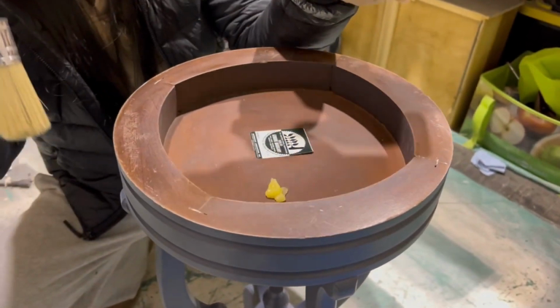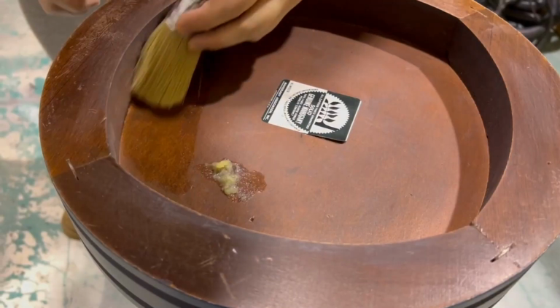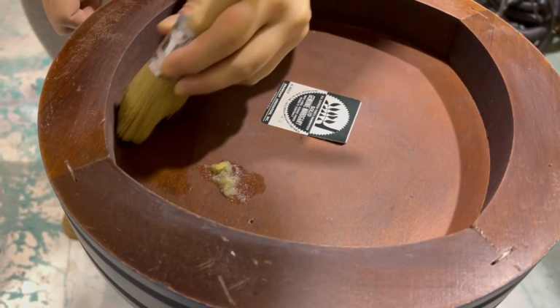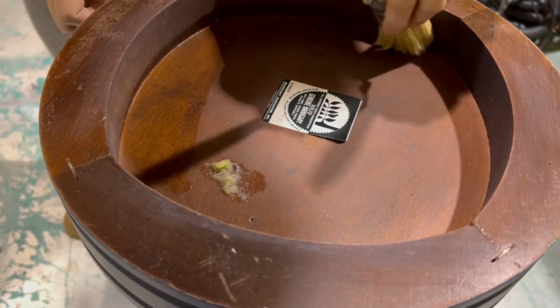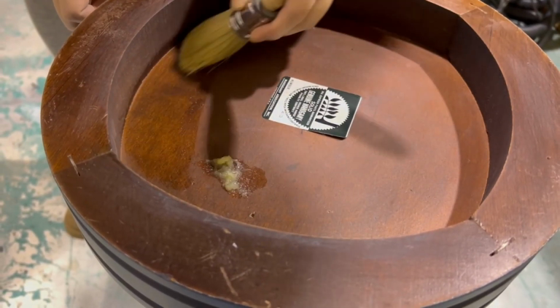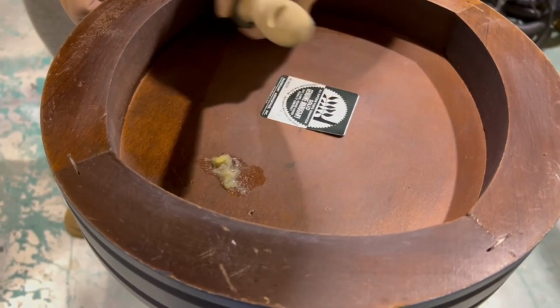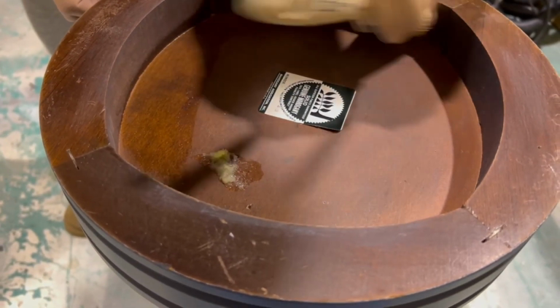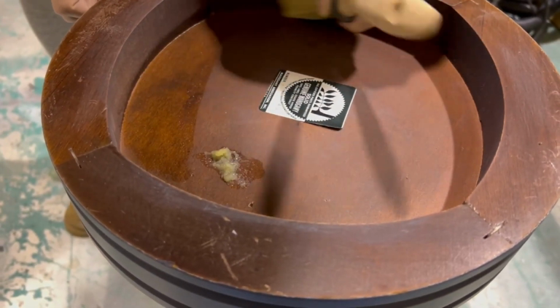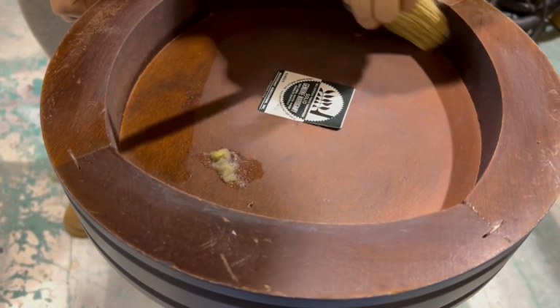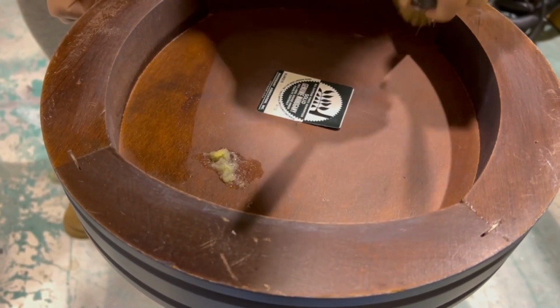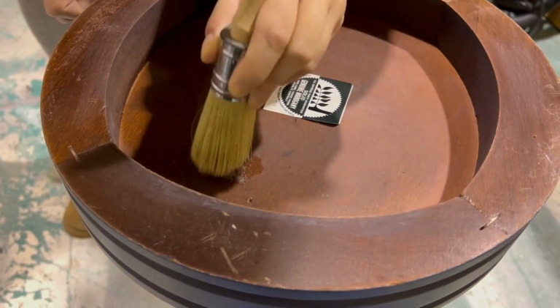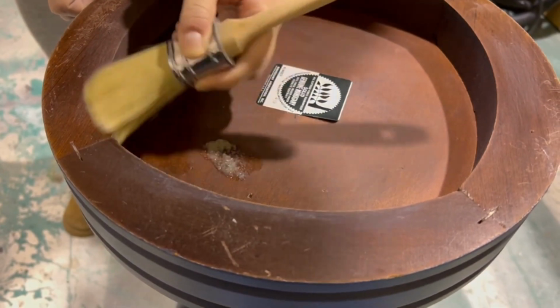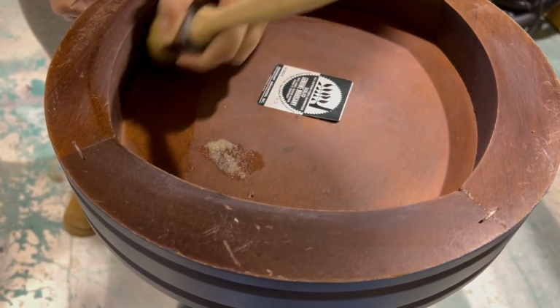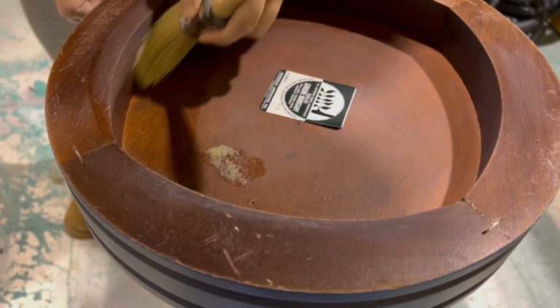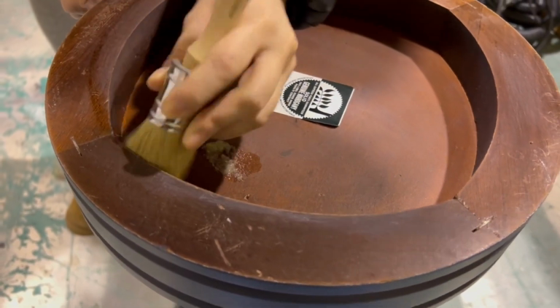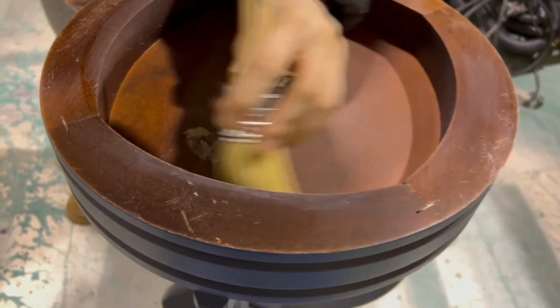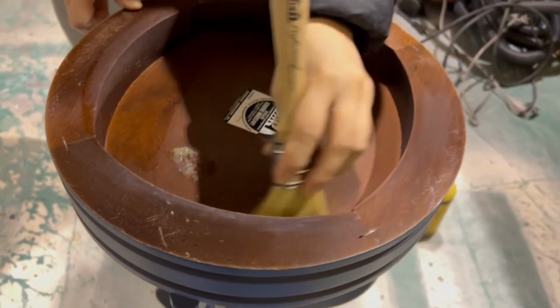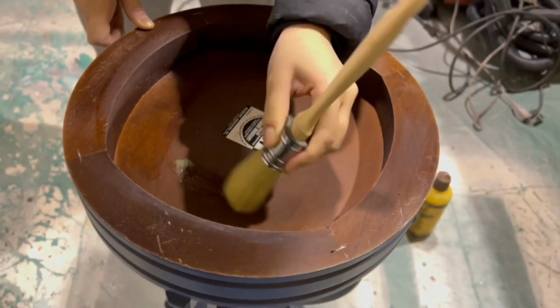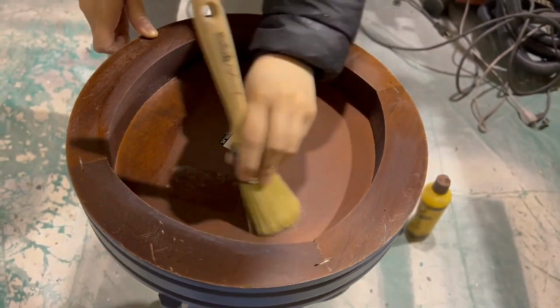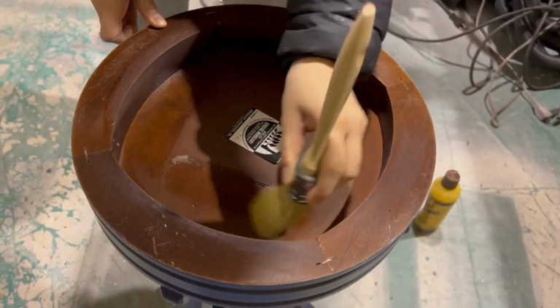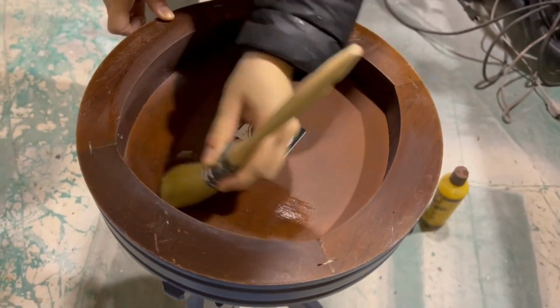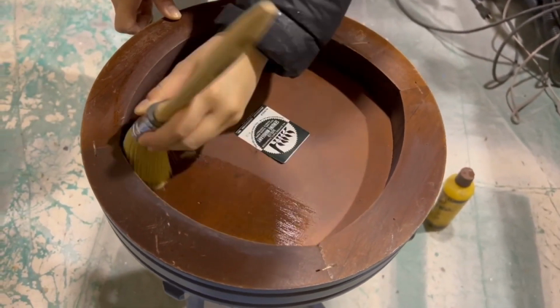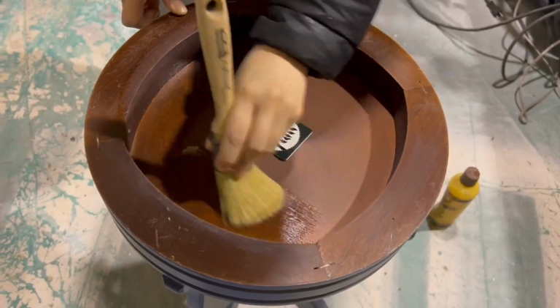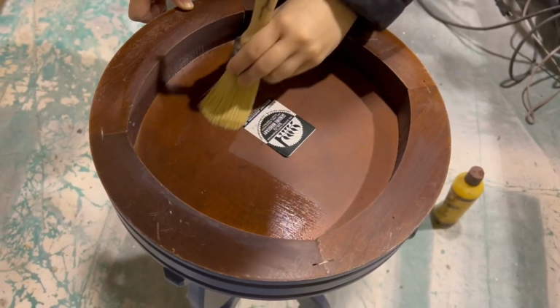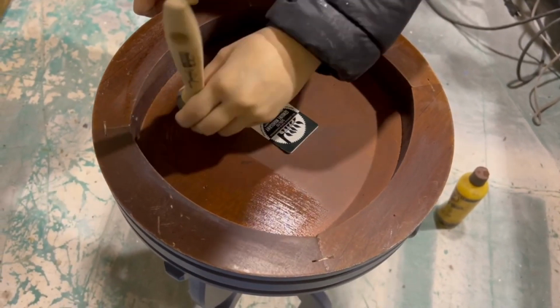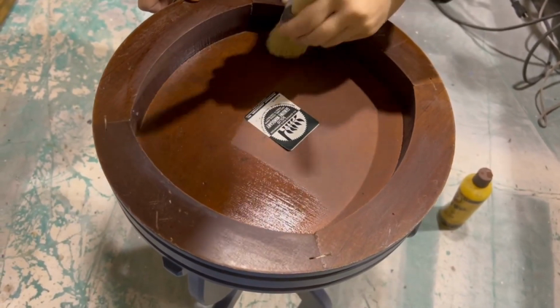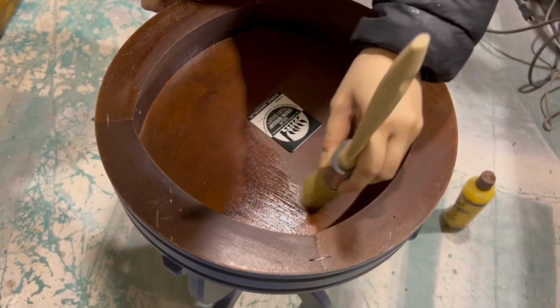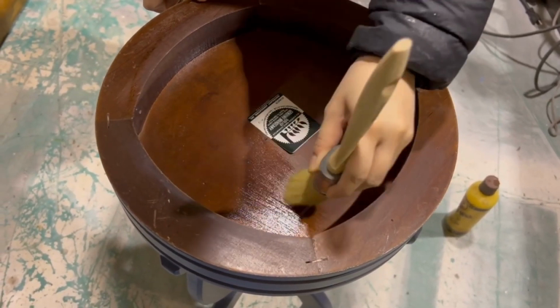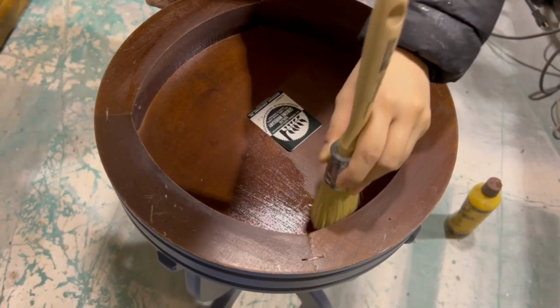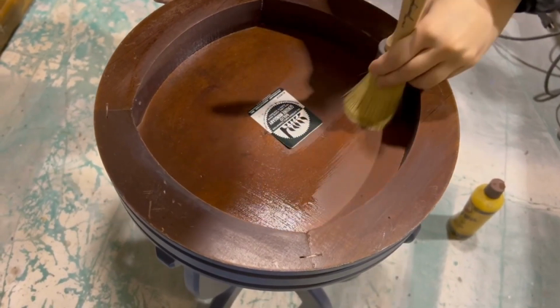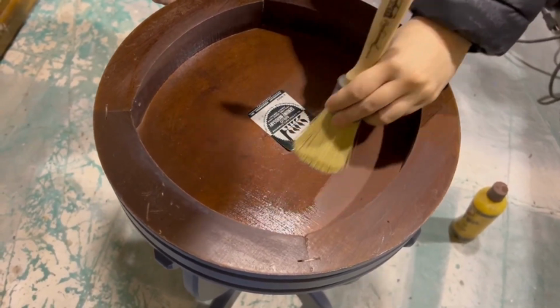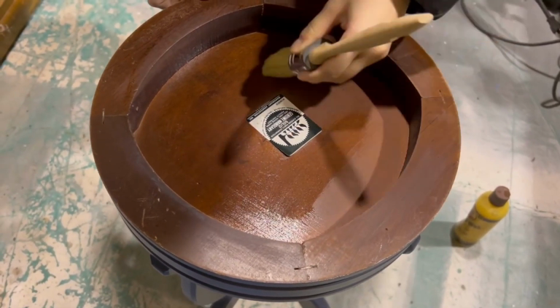After the polyurethane had enough time to dry, I peeled off the tape, put on some of Howard's Feed and Wax with a brush, and then after 20 minutes I rubbed it all in with a shop towel. And then we are all done.